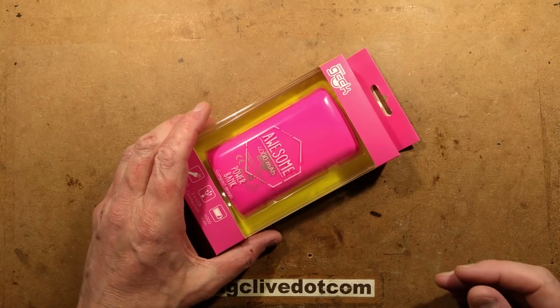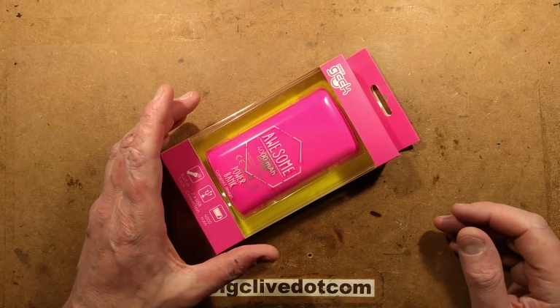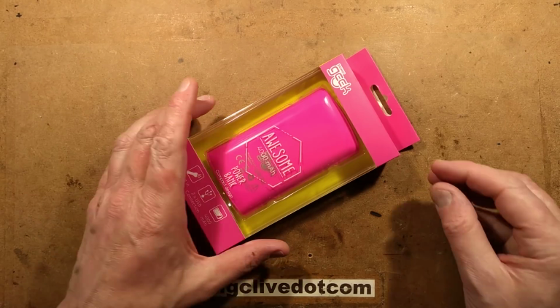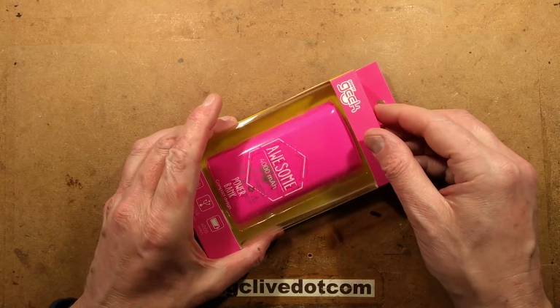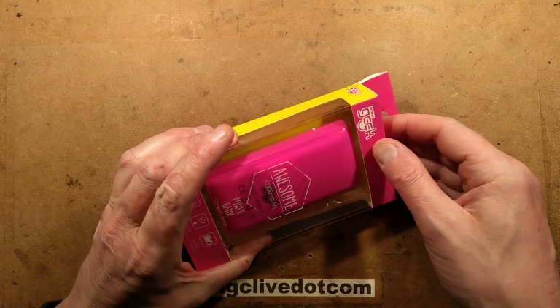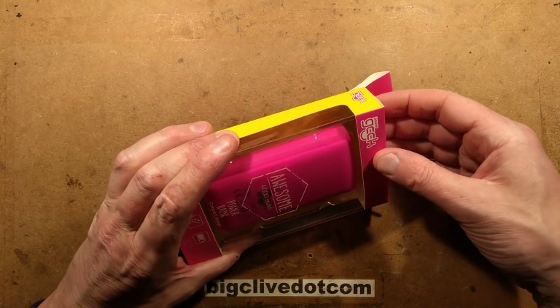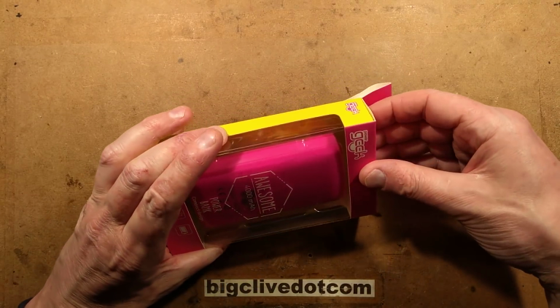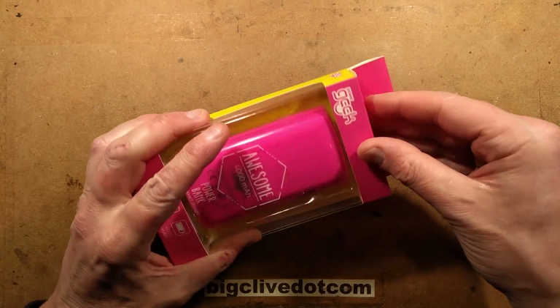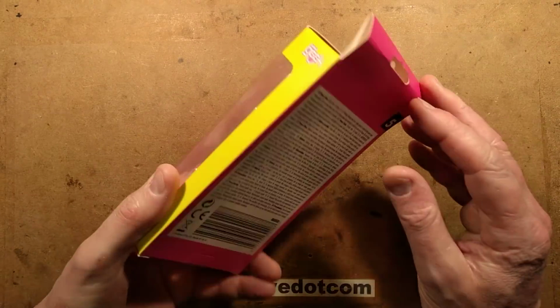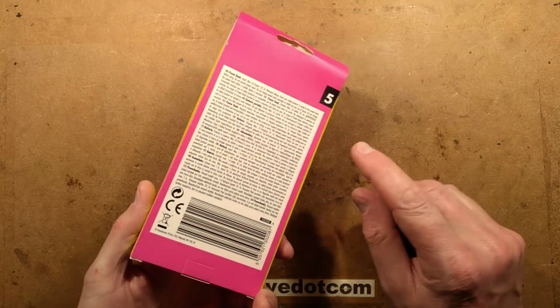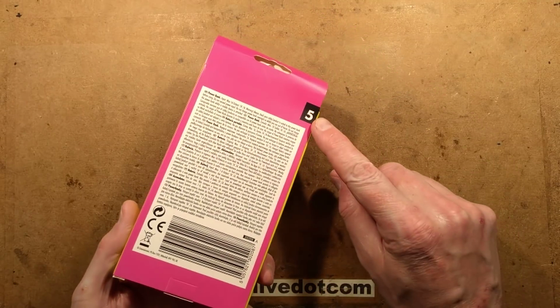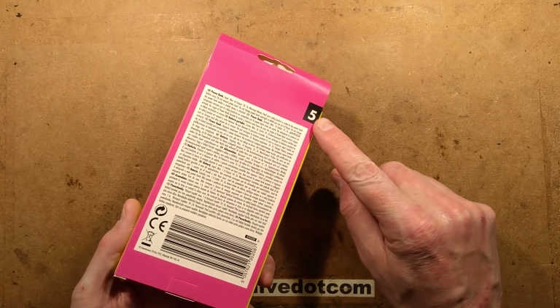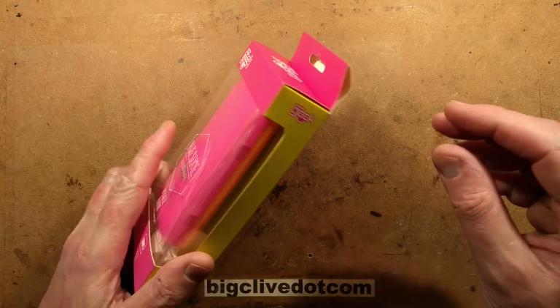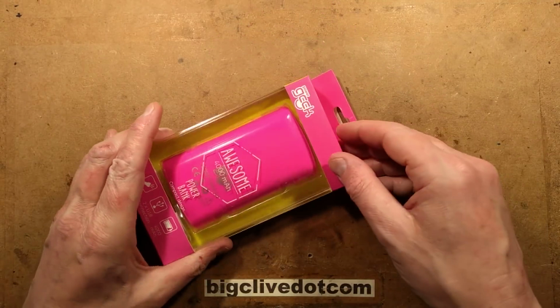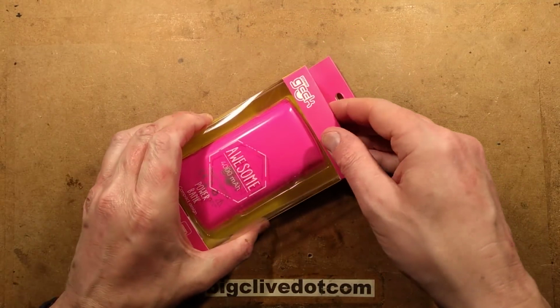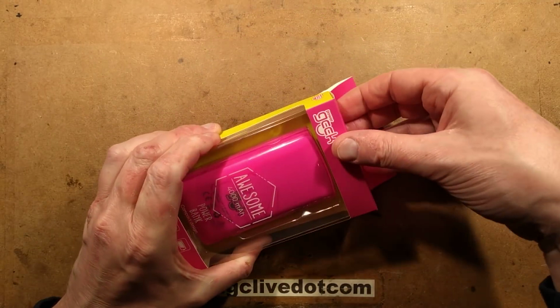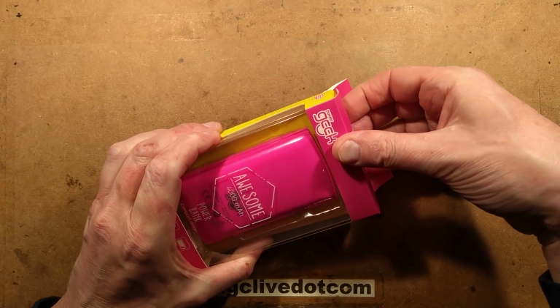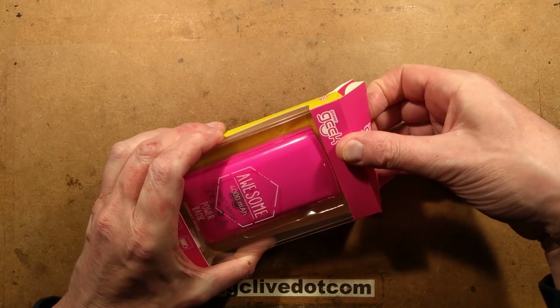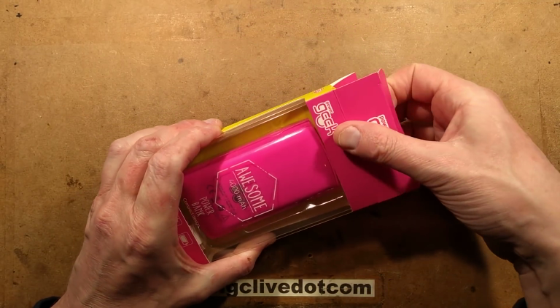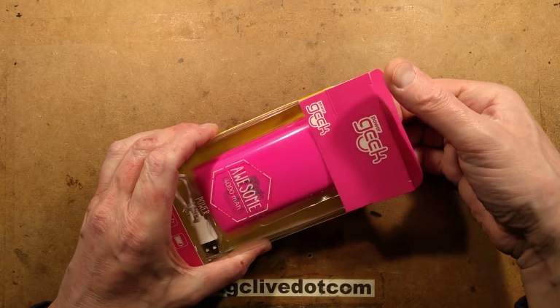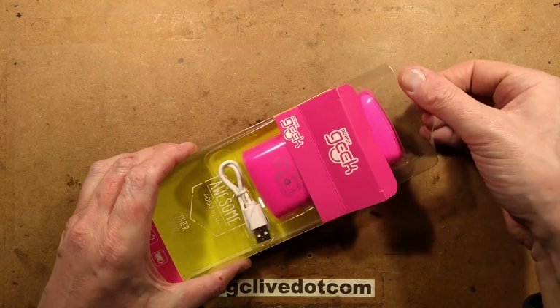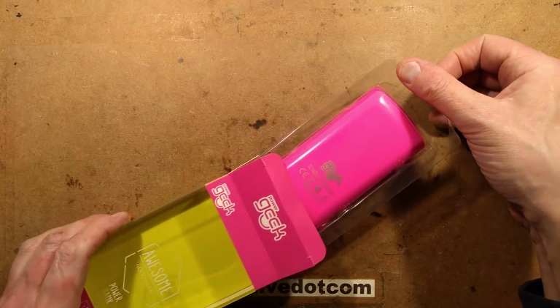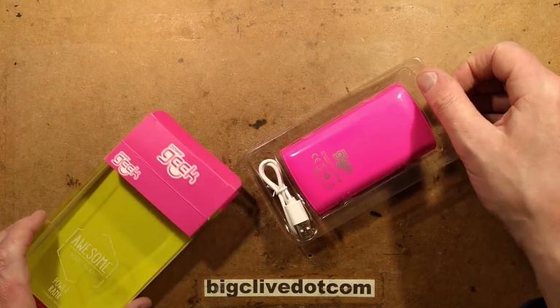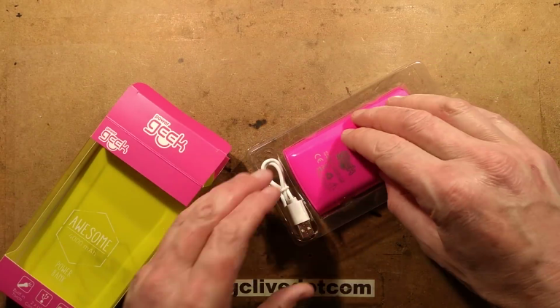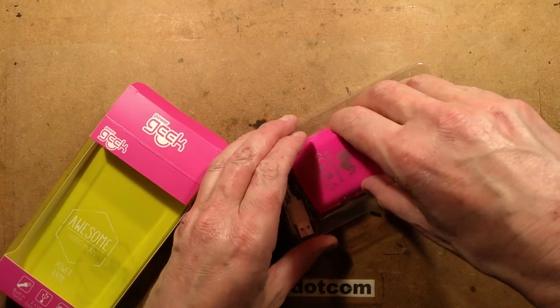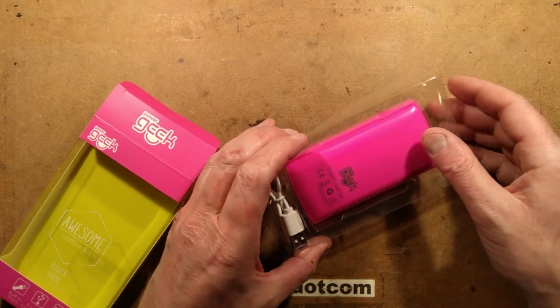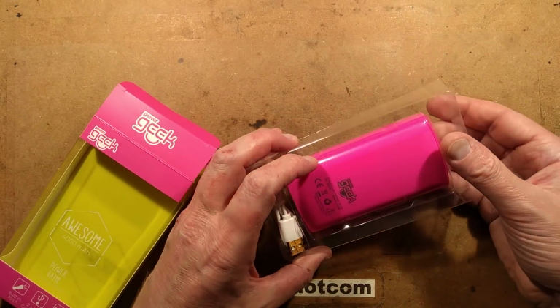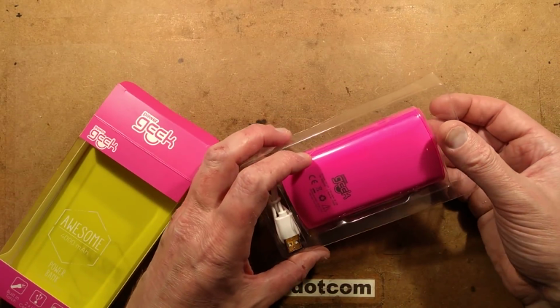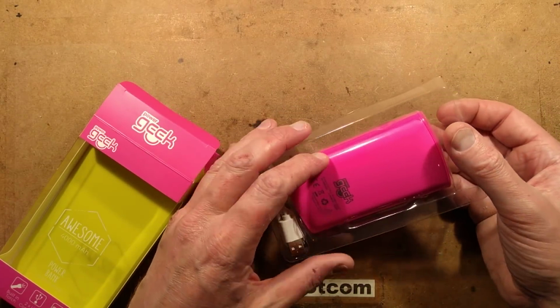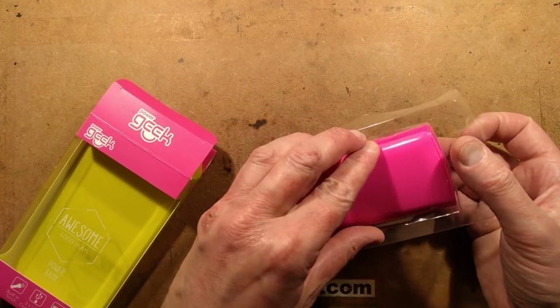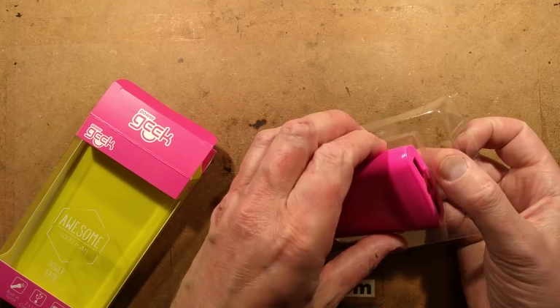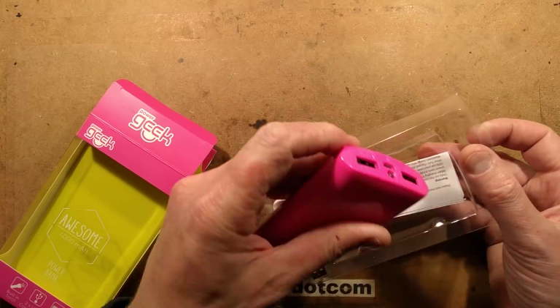Another Poundland power bank, and this time it's the daddy of them all - it comes in at five pounds. This is called the Awesome Power Geek 4000mAh power bank, available in fetching pink, as are many items from Poundland.